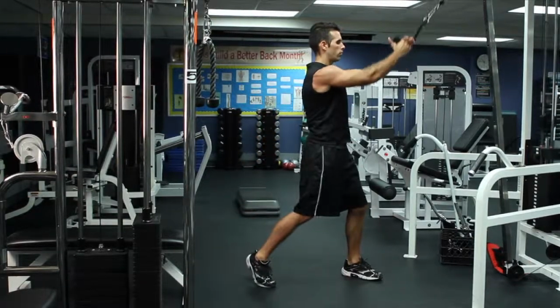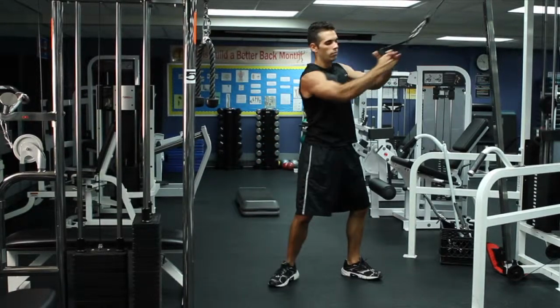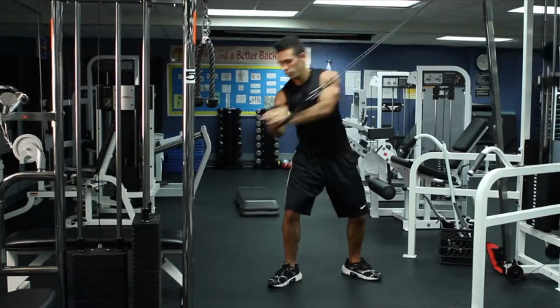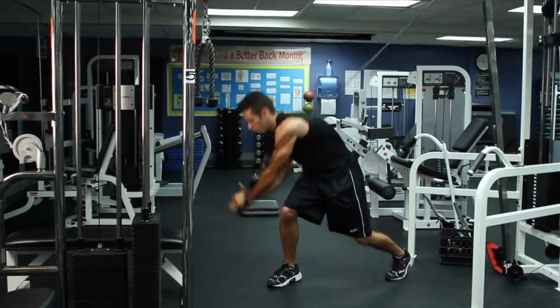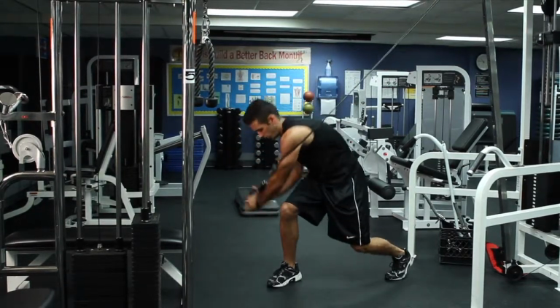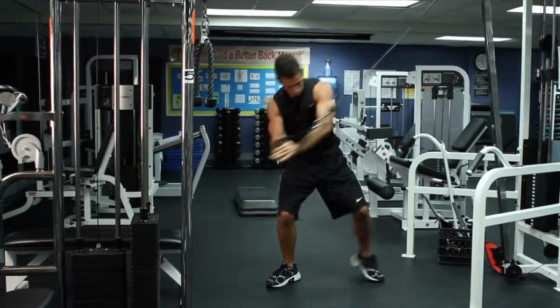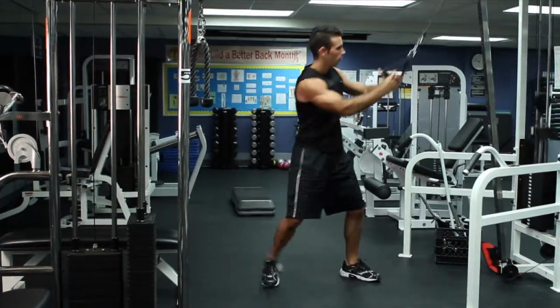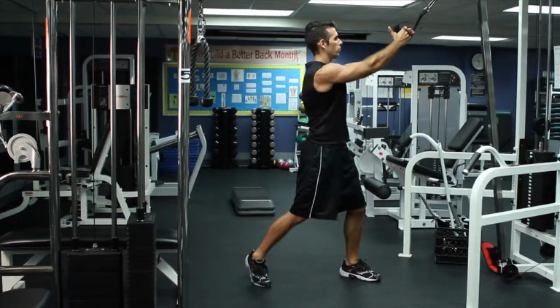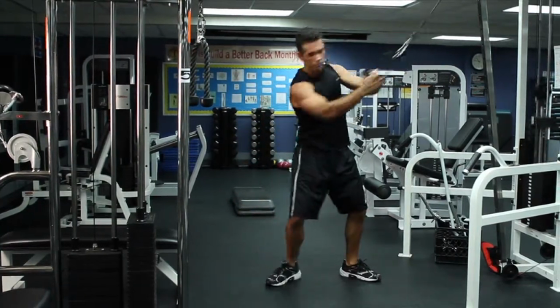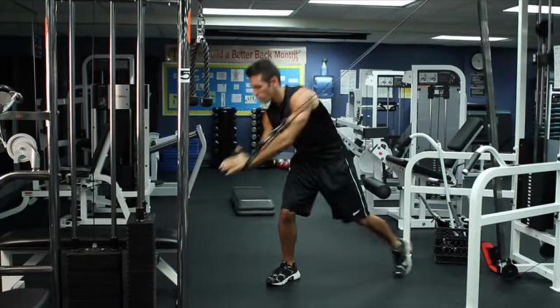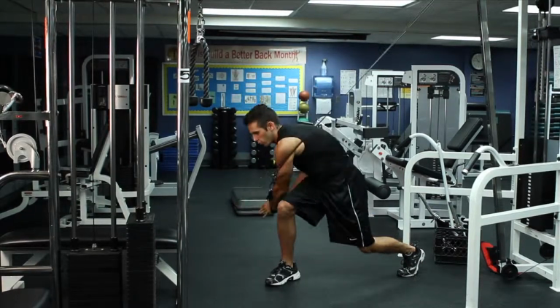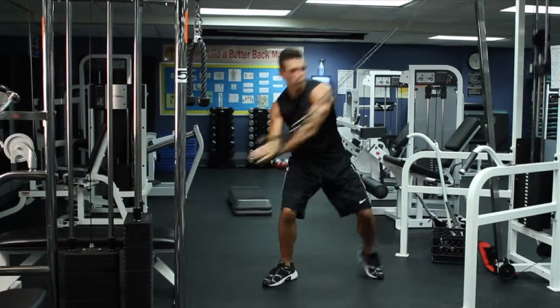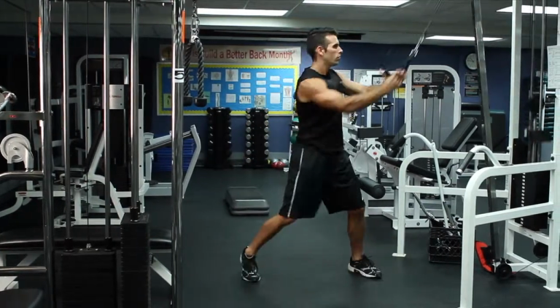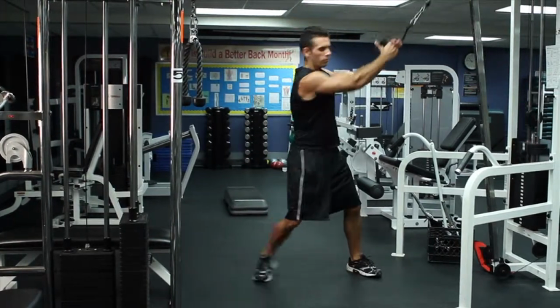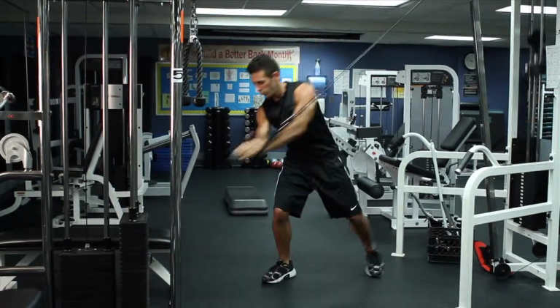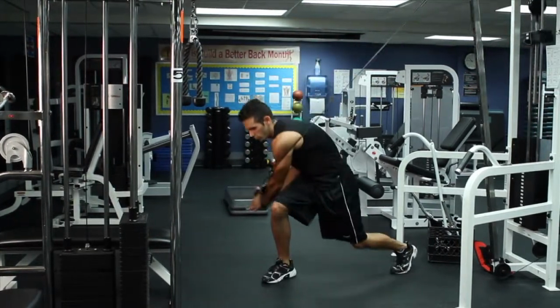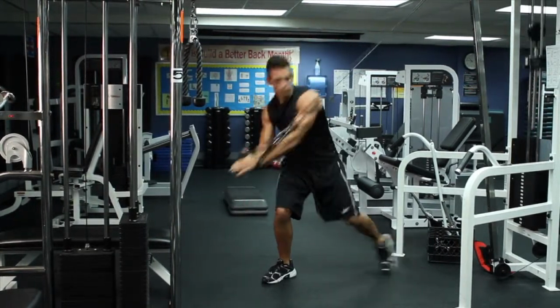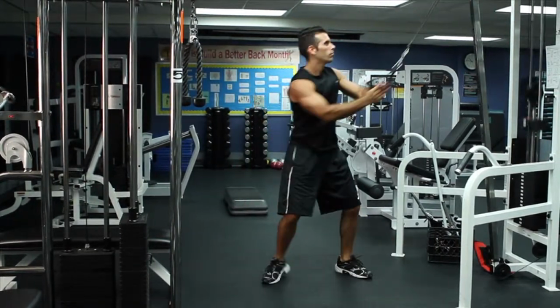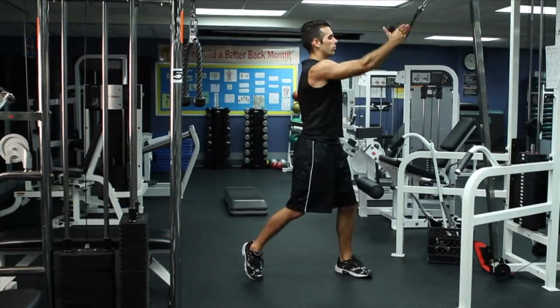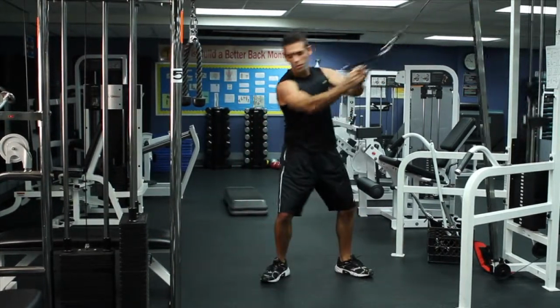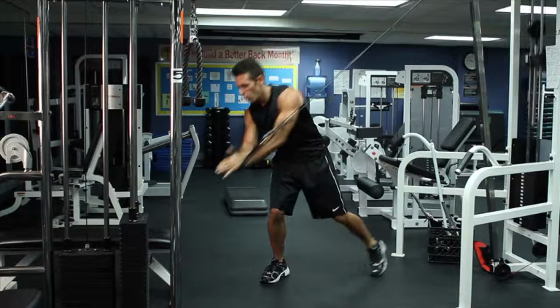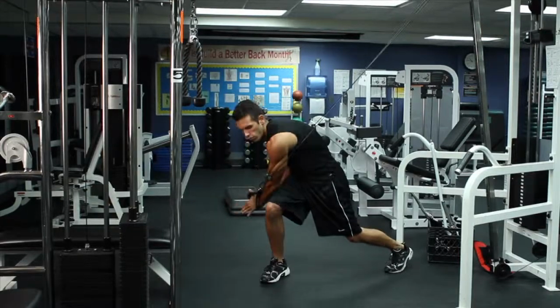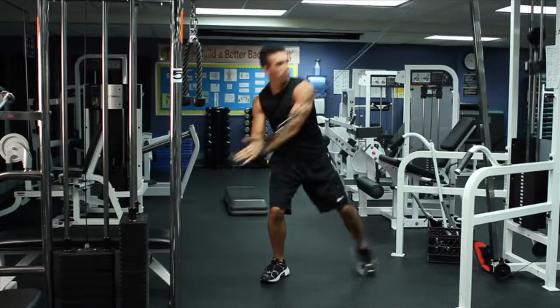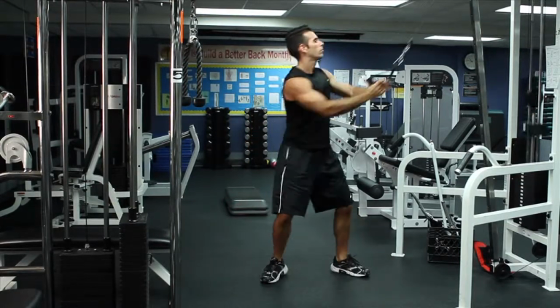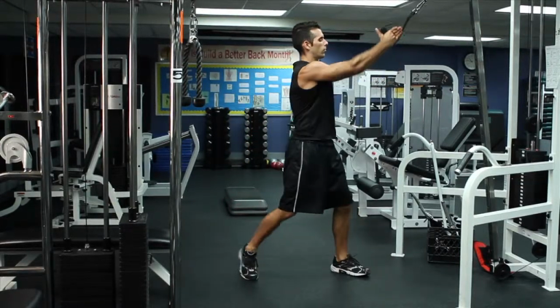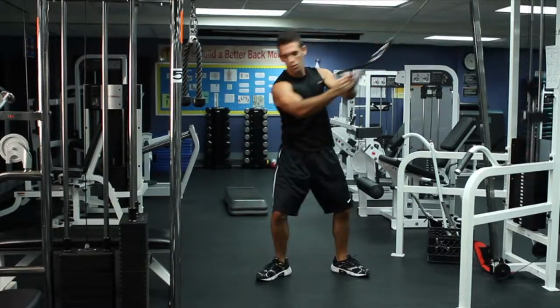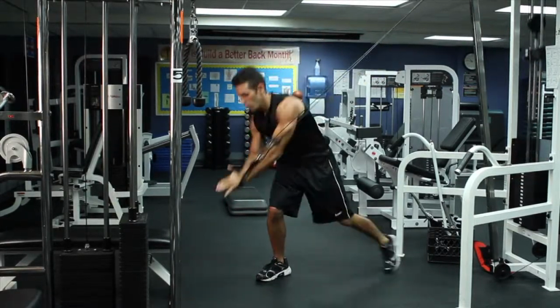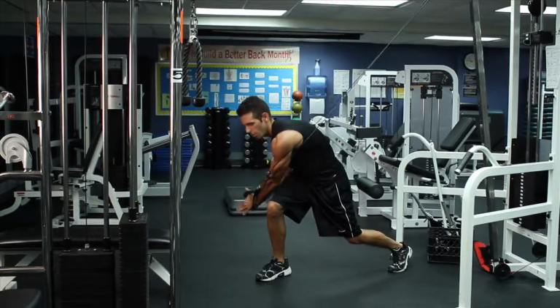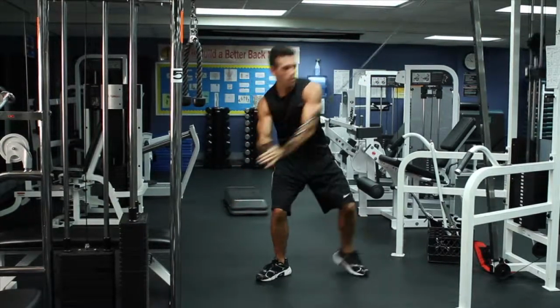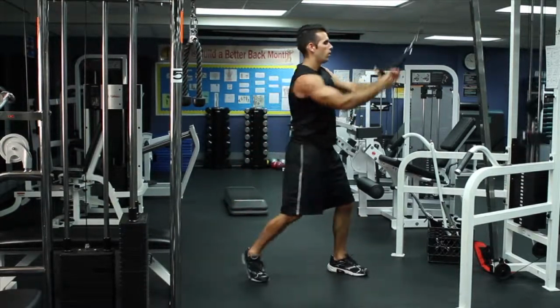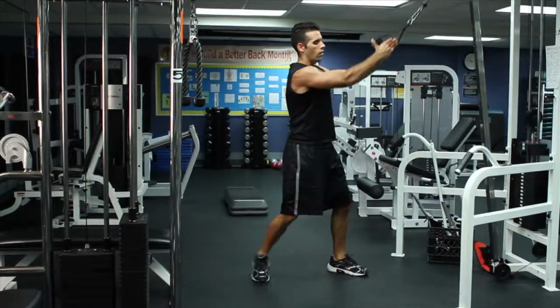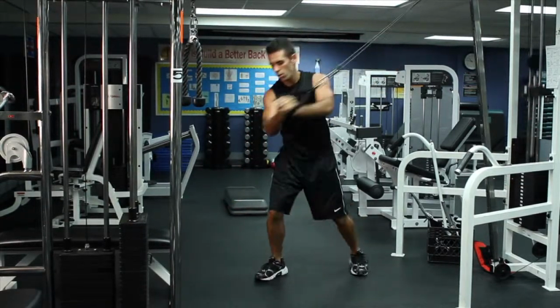From the starting position, pull the cable in a single smooth motion across in front of your body in a diagonal chop. Bend your legs and pivot through your hips until you are facing fully away from the machine with your arms almost extended.